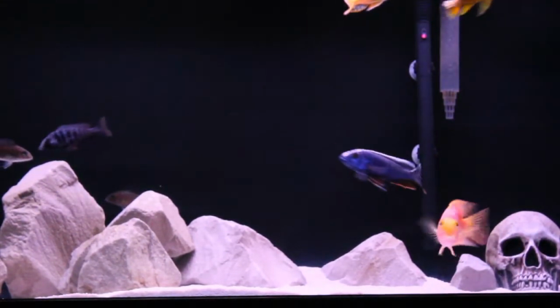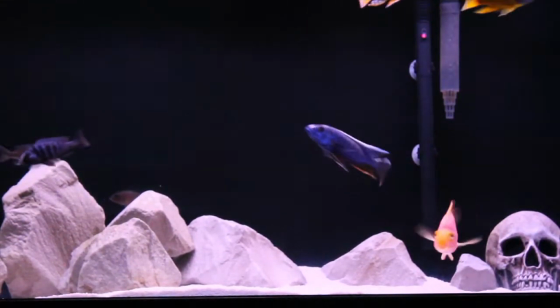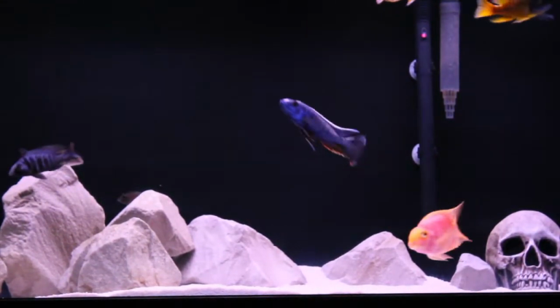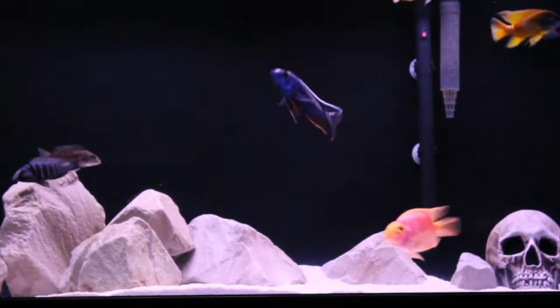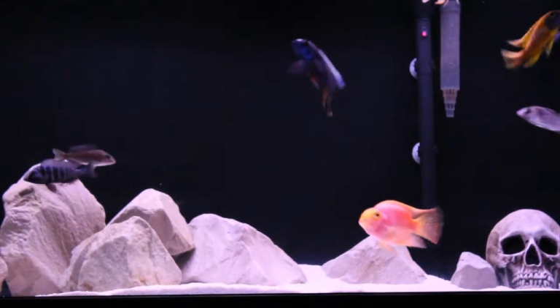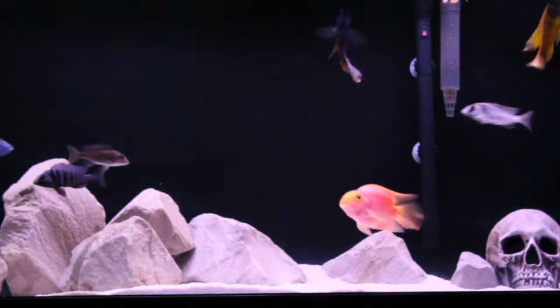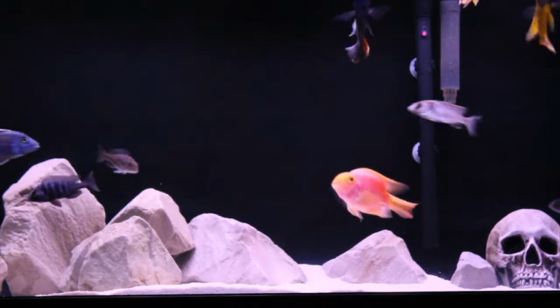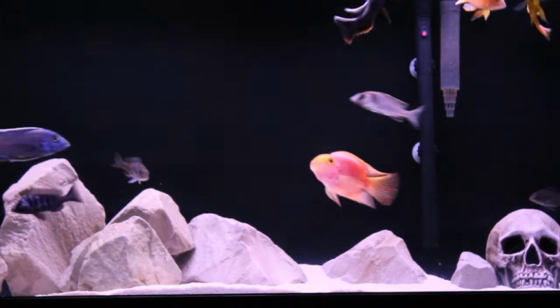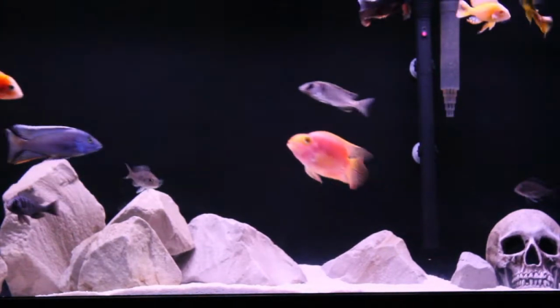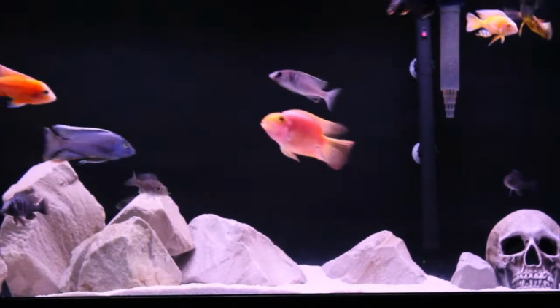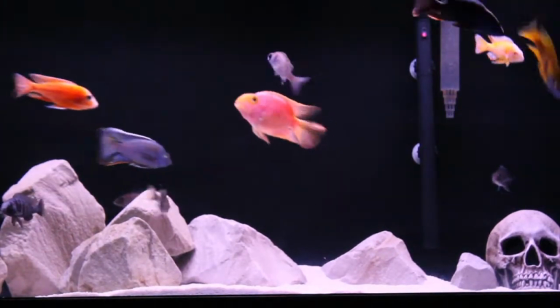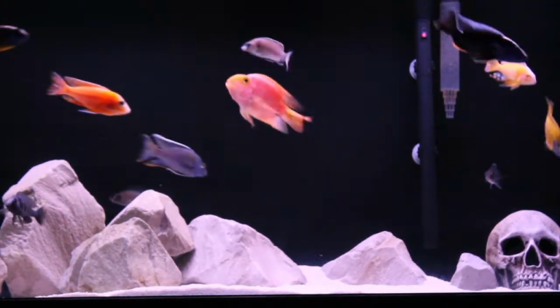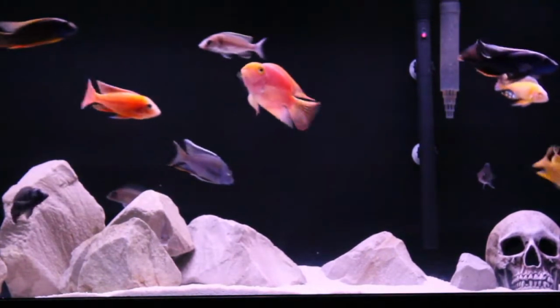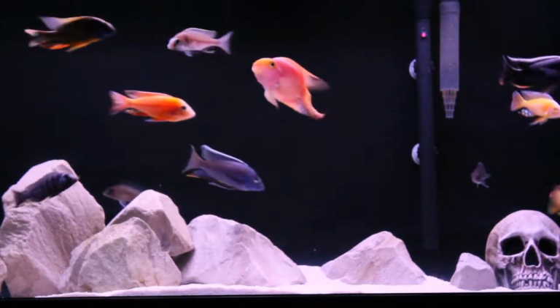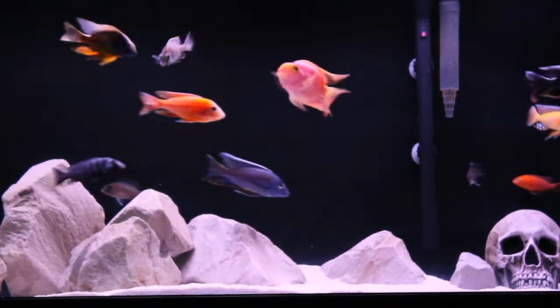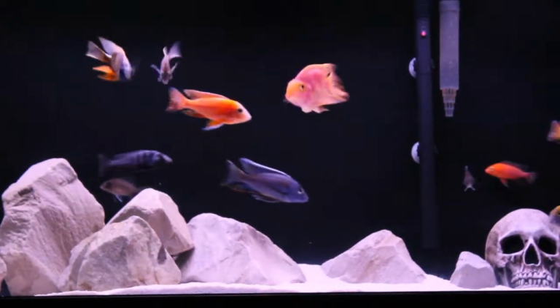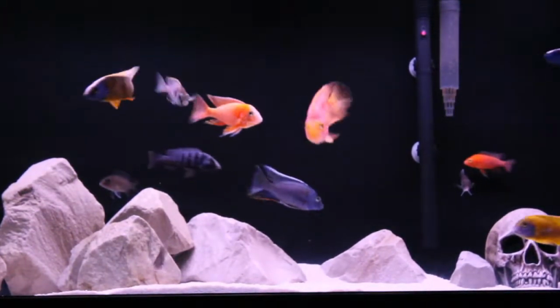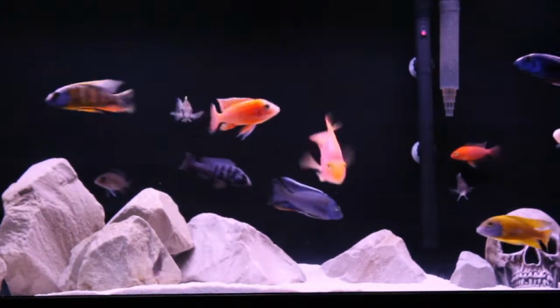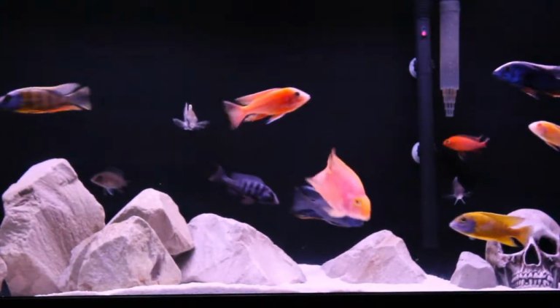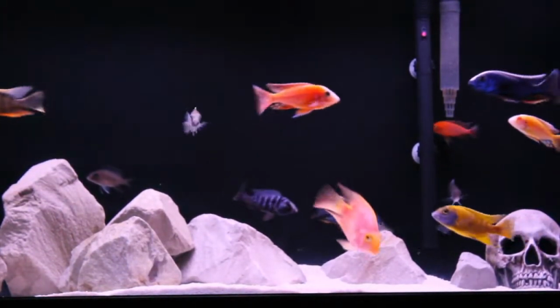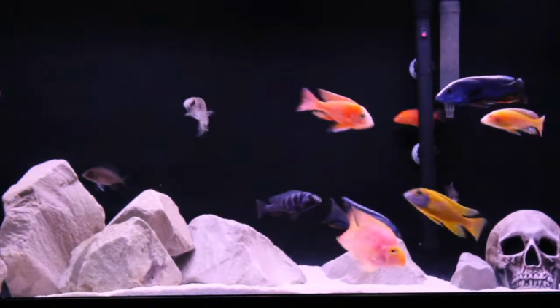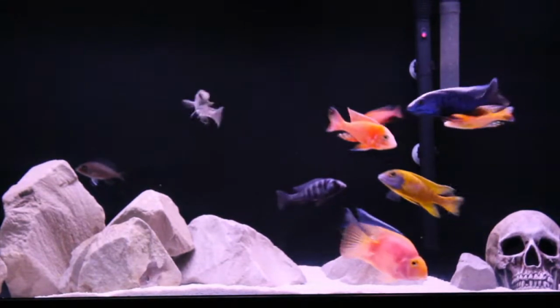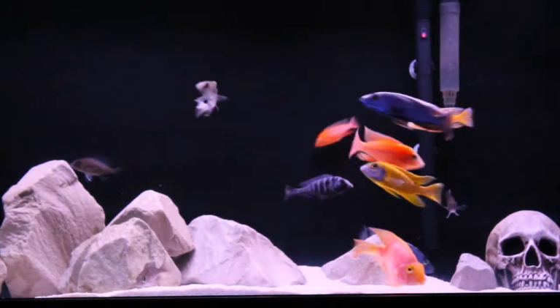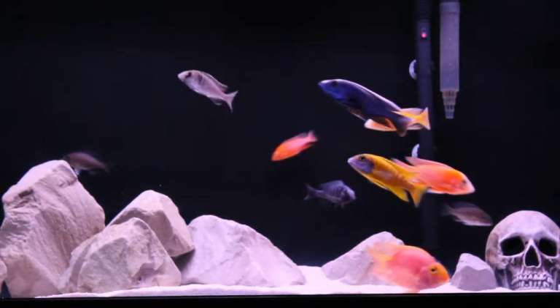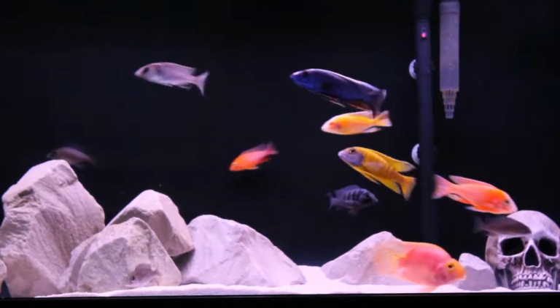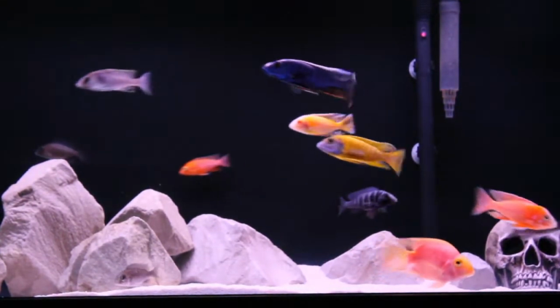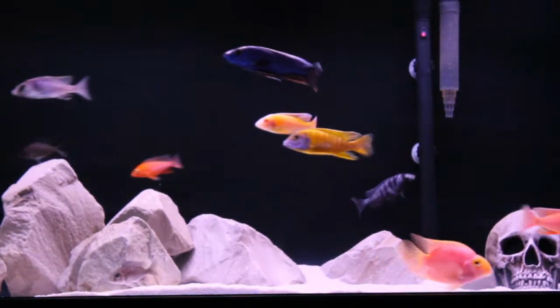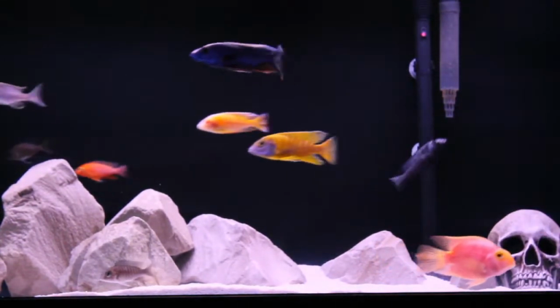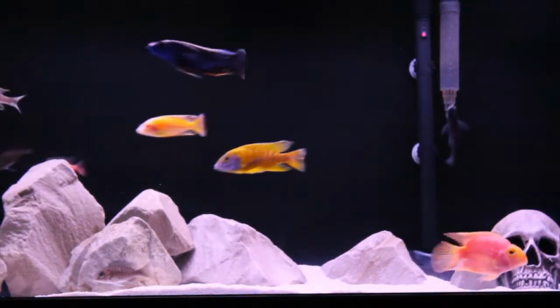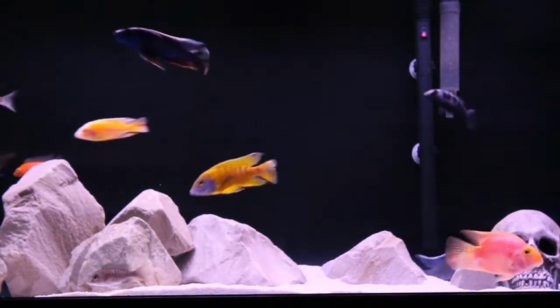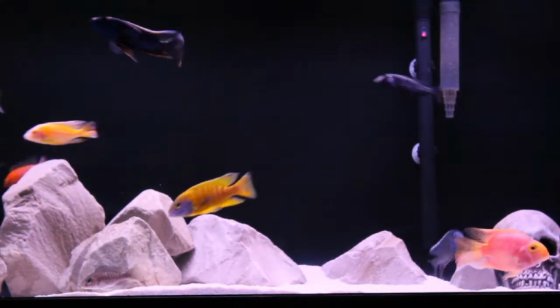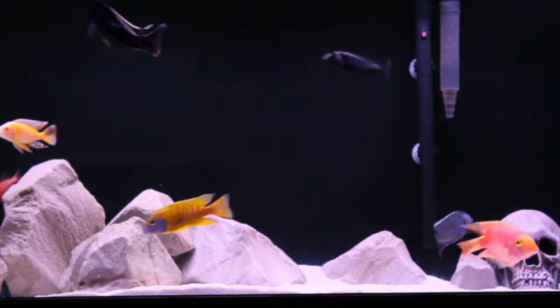You spend so much time and so much energy and so much money making your fish tanks look like this and keeping your fish healthy, and then this happens.